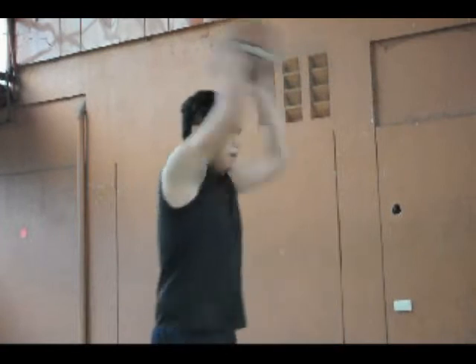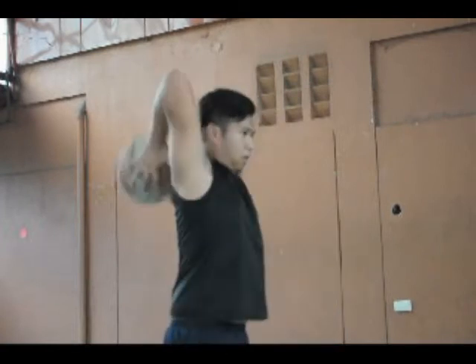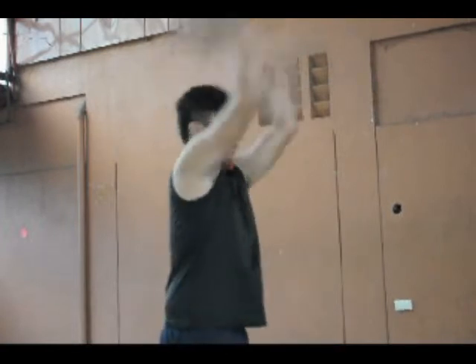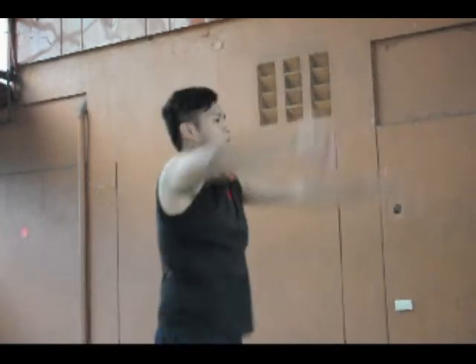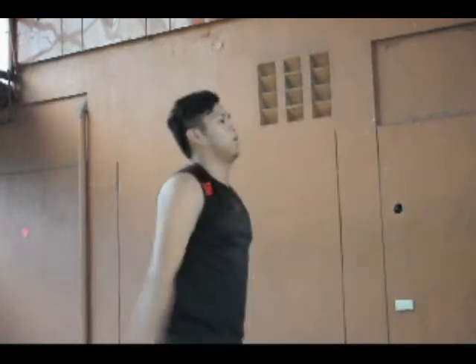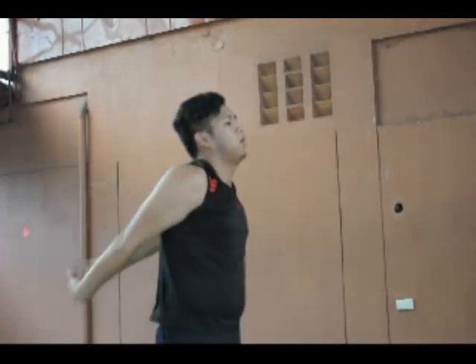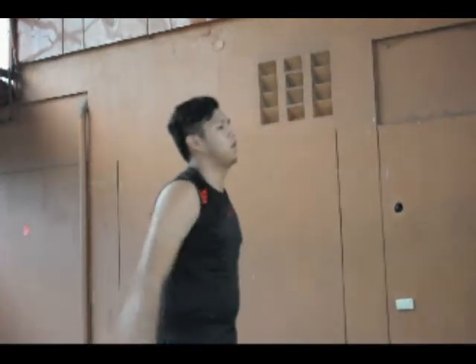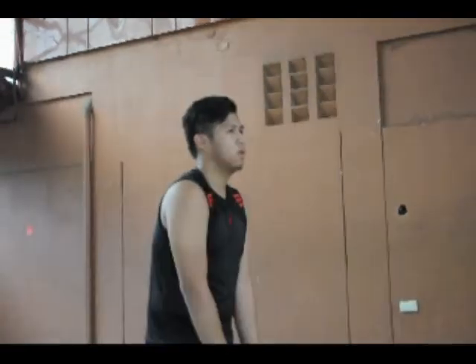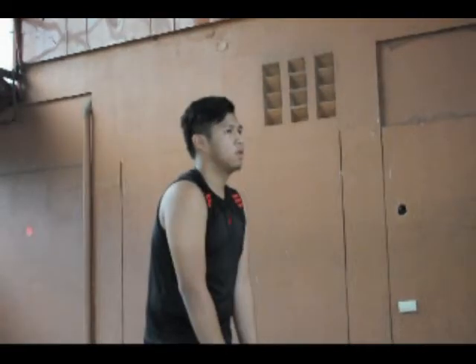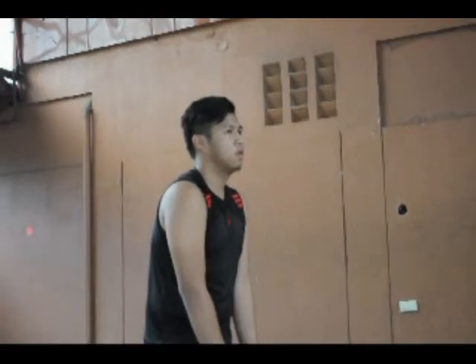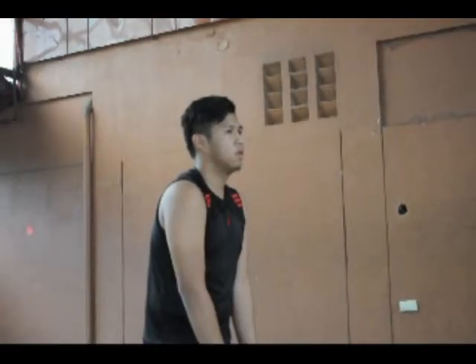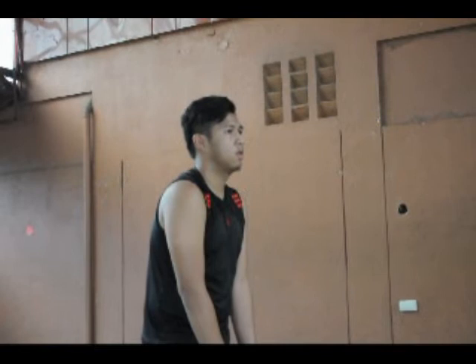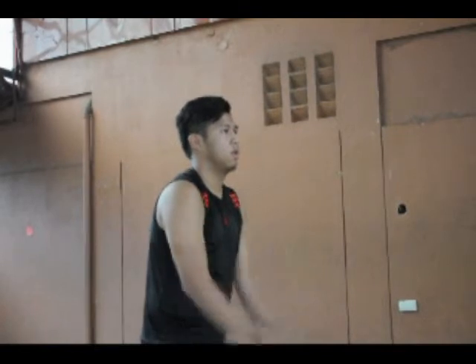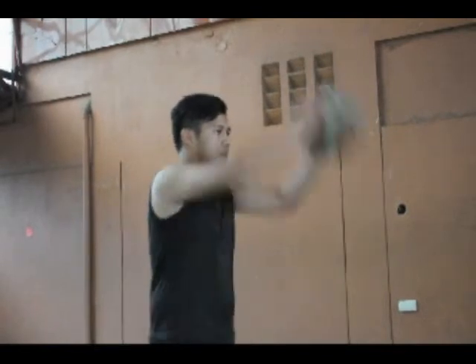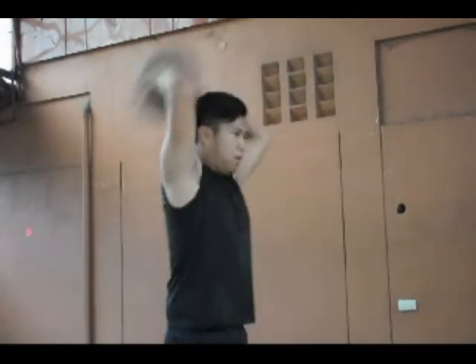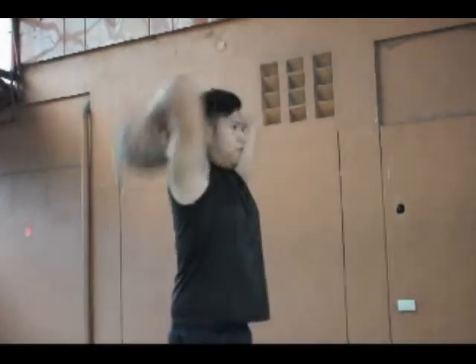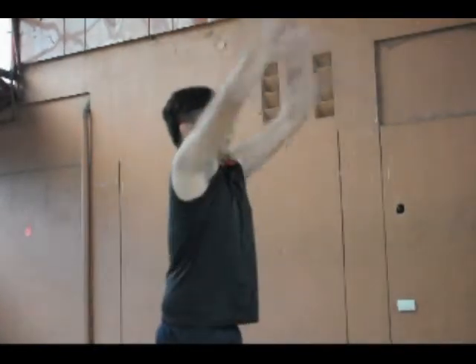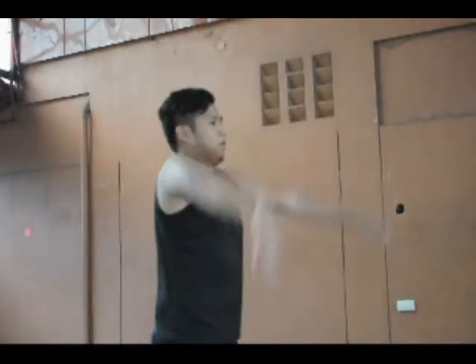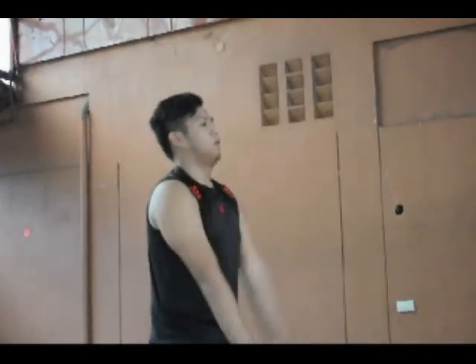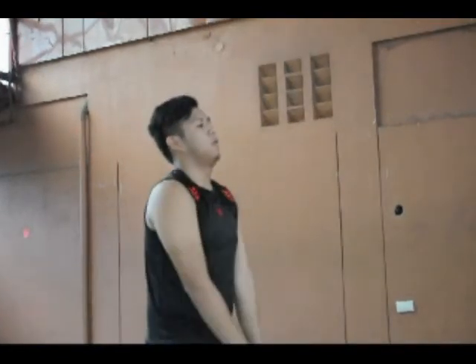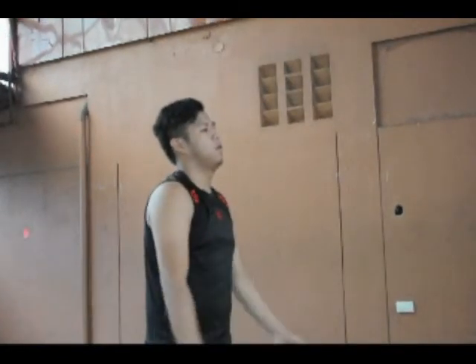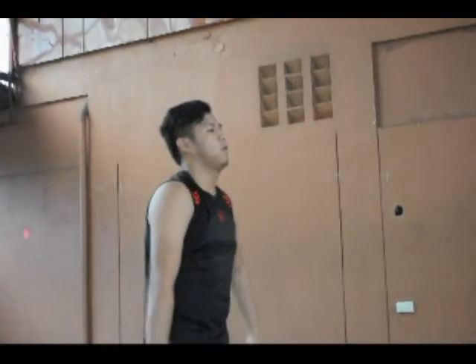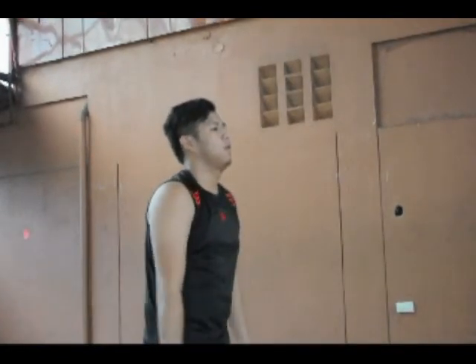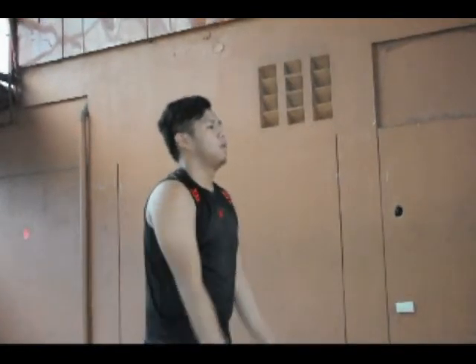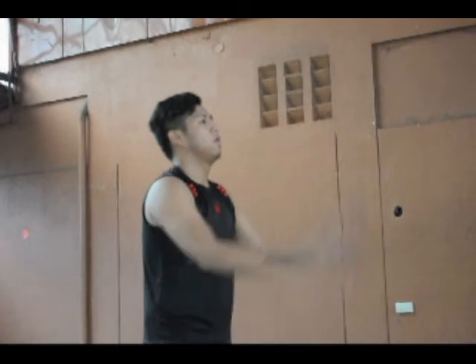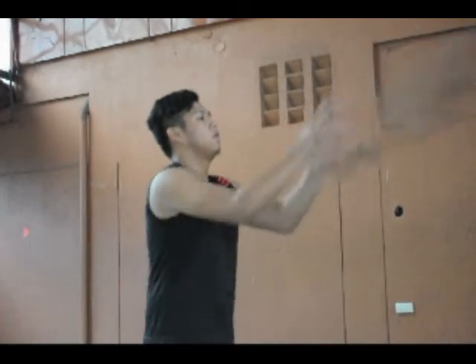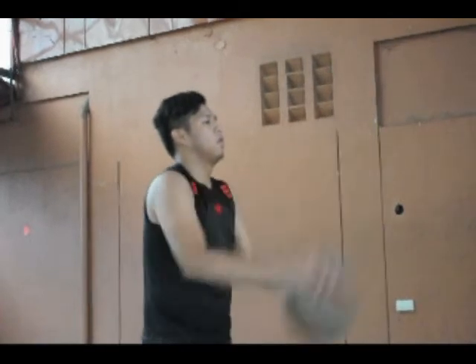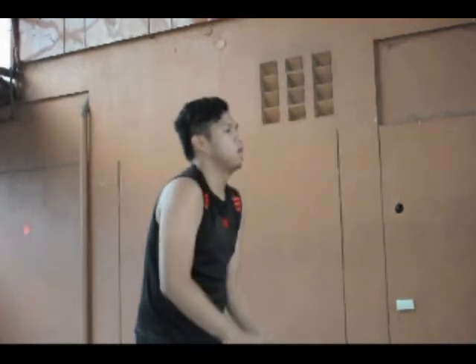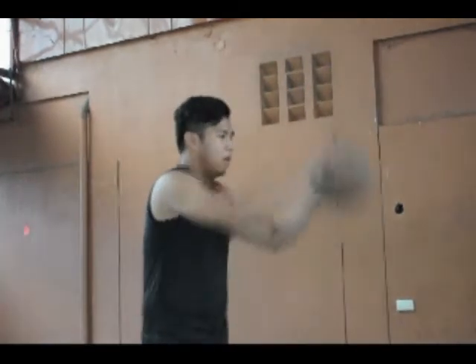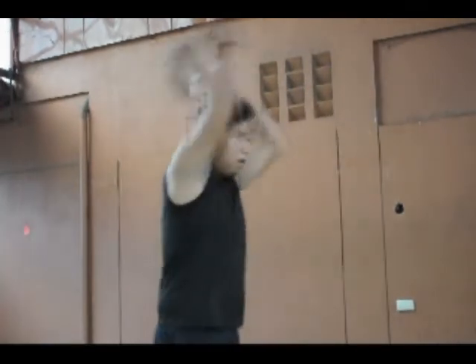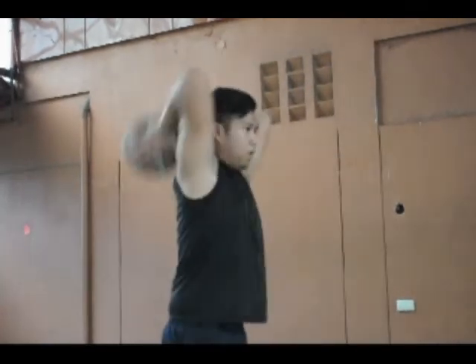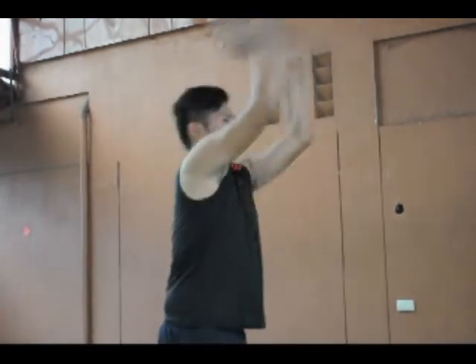The ball should be released from behind your head. Much of the power and direction comes from flicking your wrist and fingers, but there should be a slight forward movement of your arms. Remember to keep your eyes on the receiver.